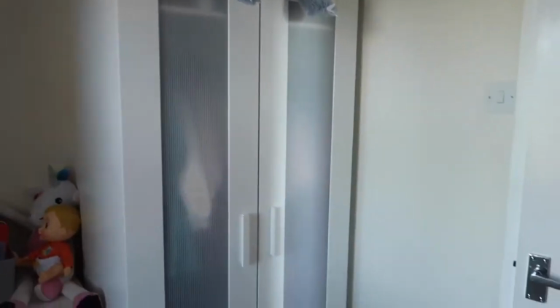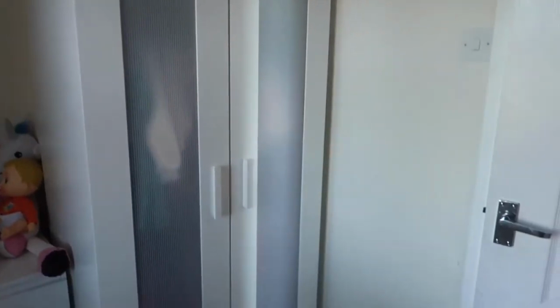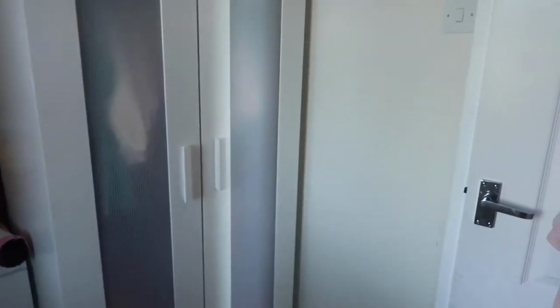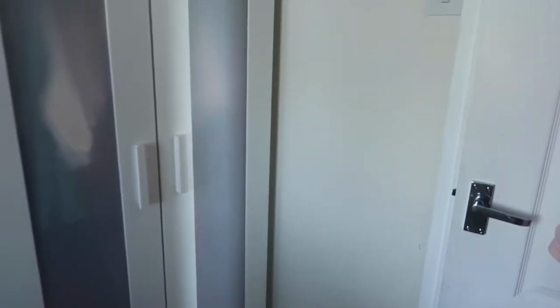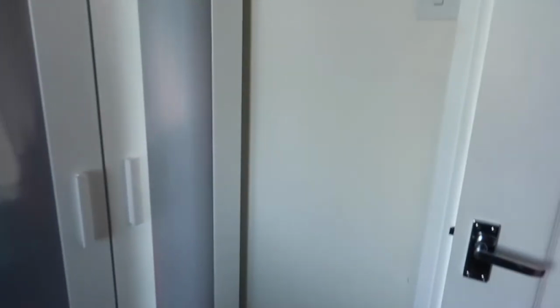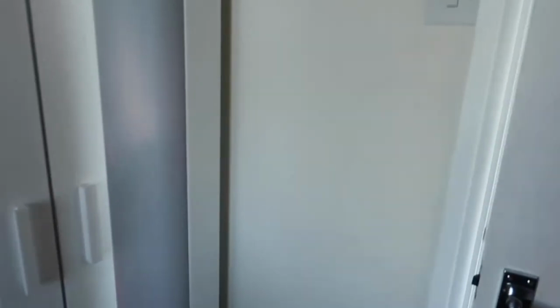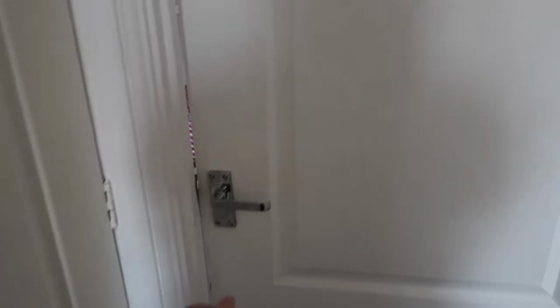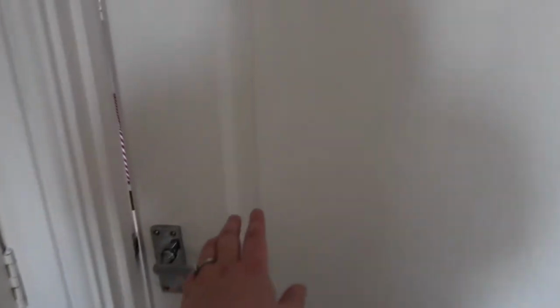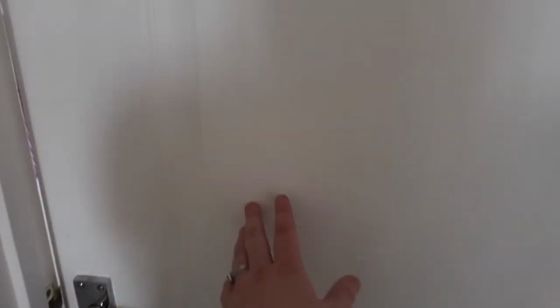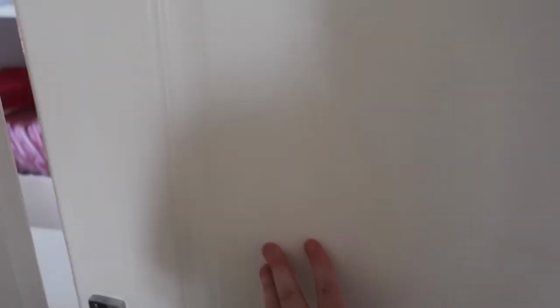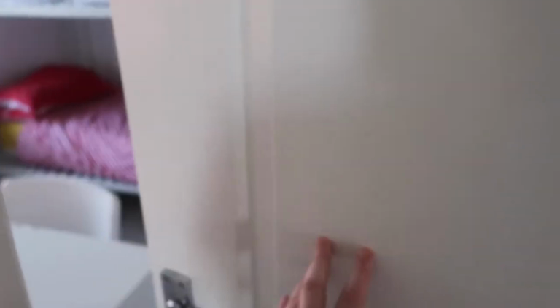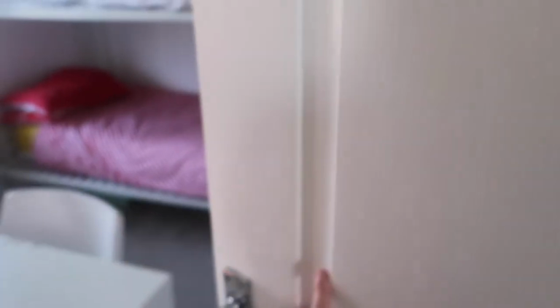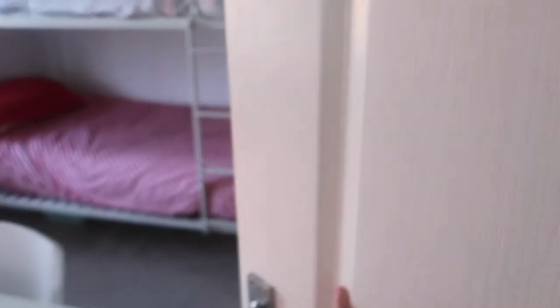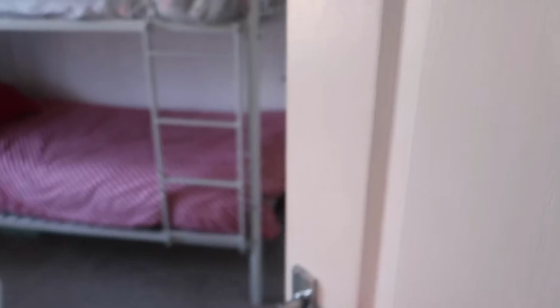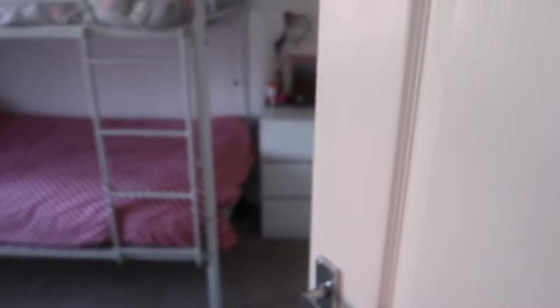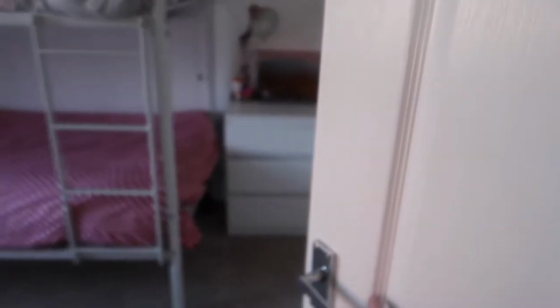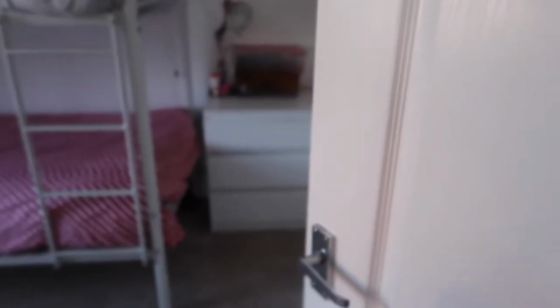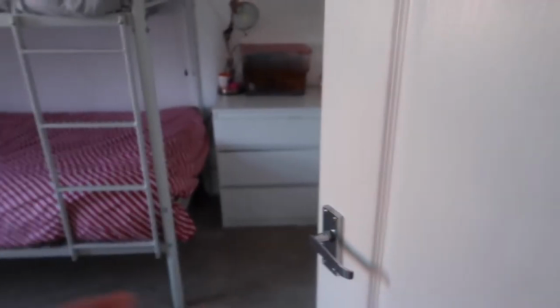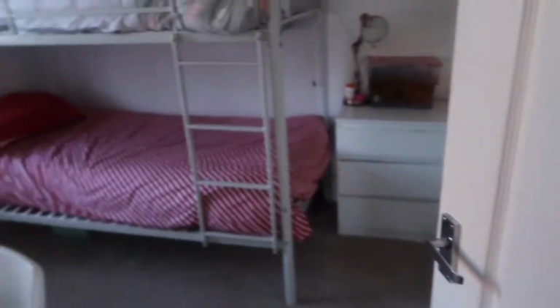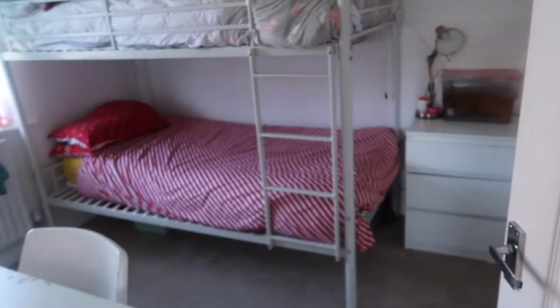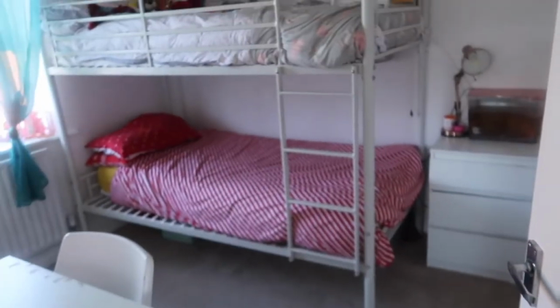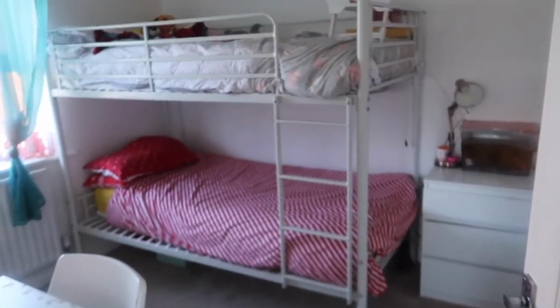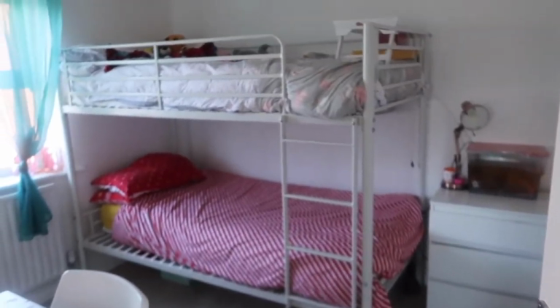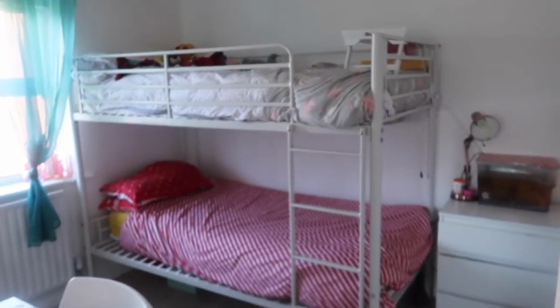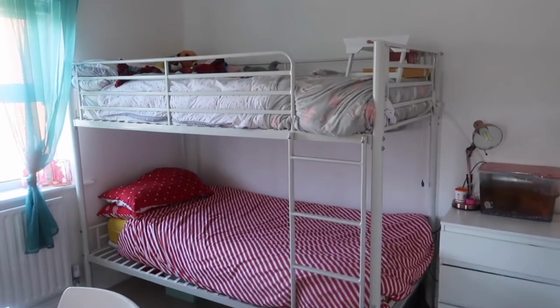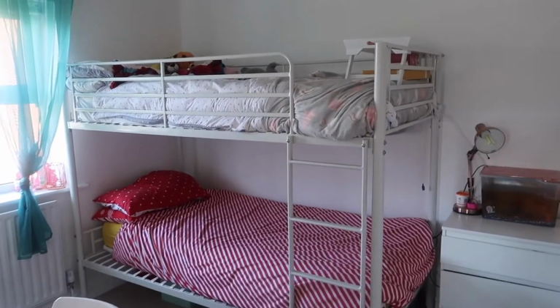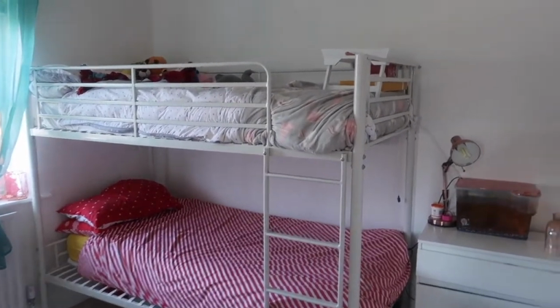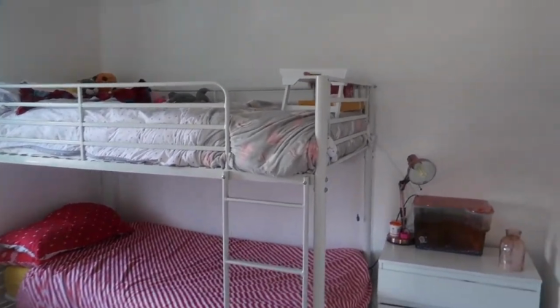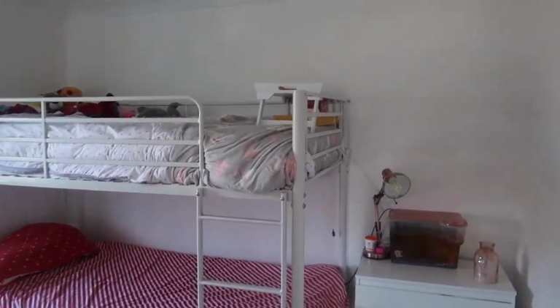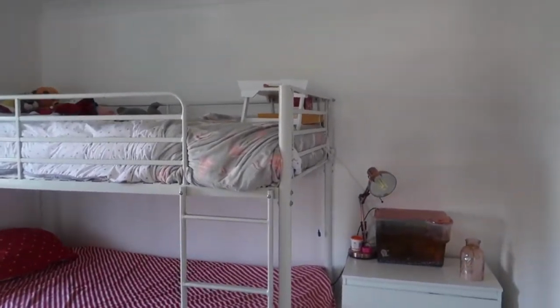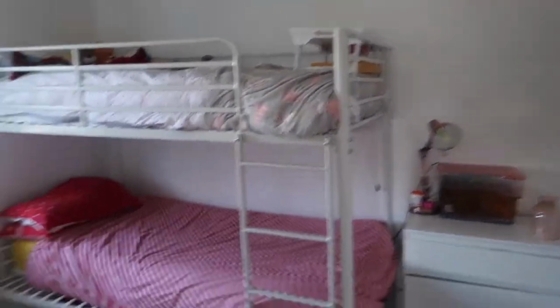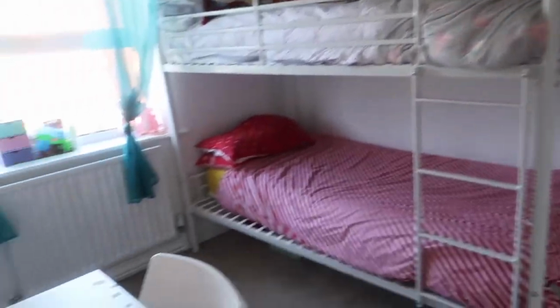That's her room. This is the middle bedroom — this is where the older two sleep. All we've done in here is just paint all the walls white.